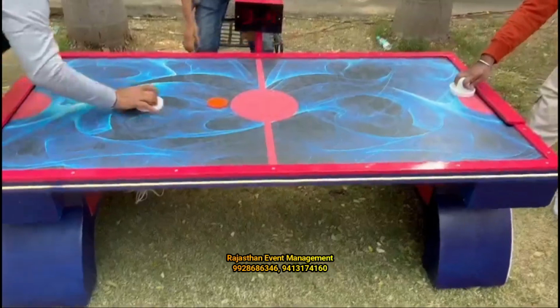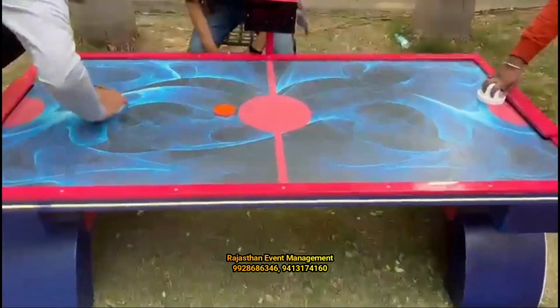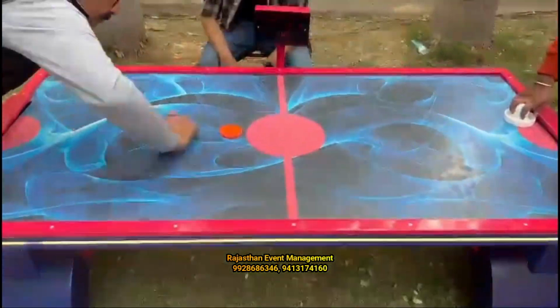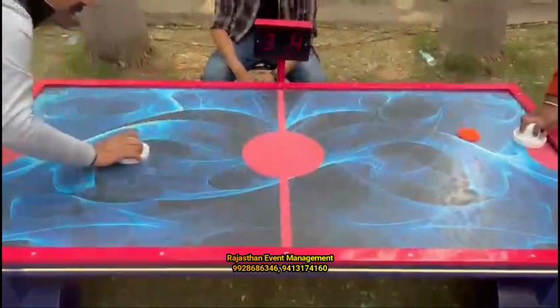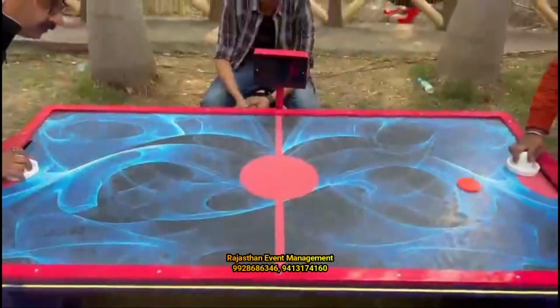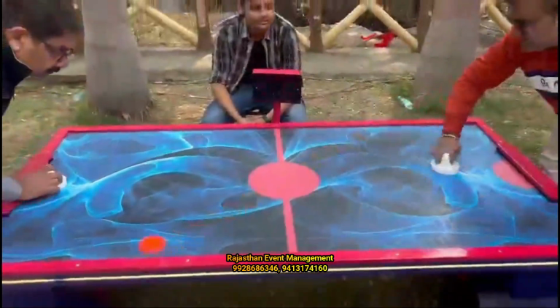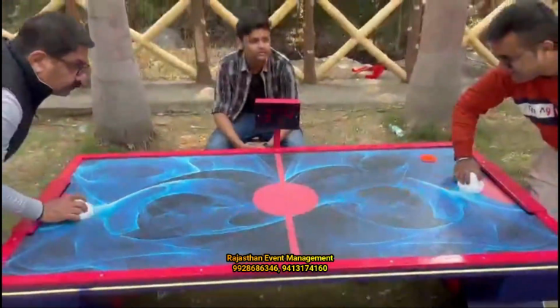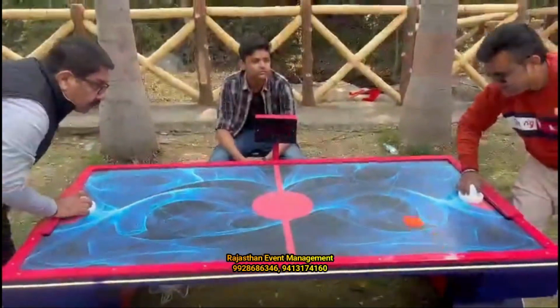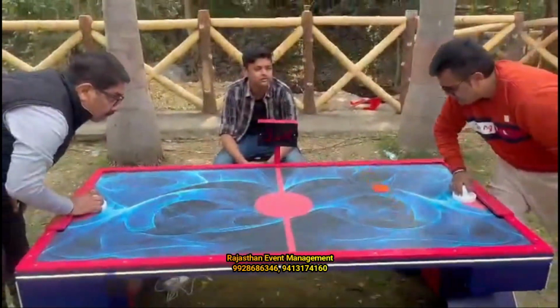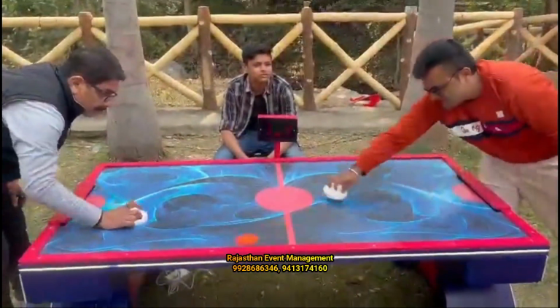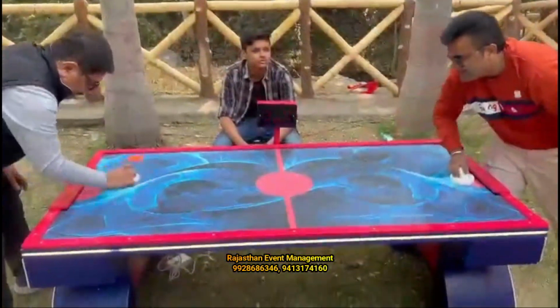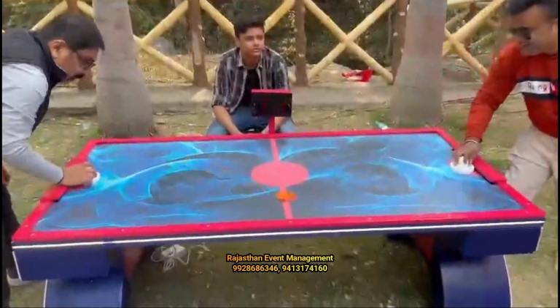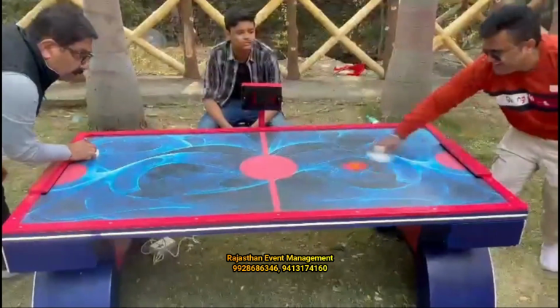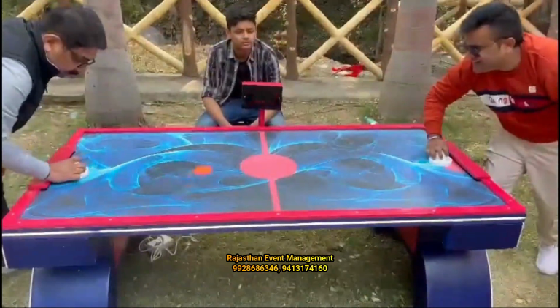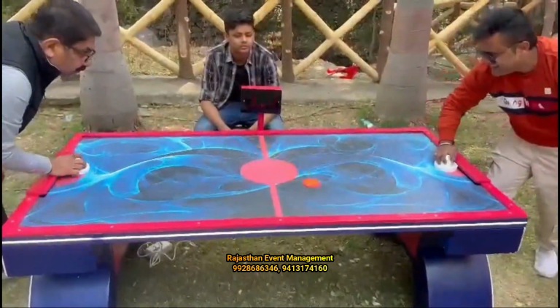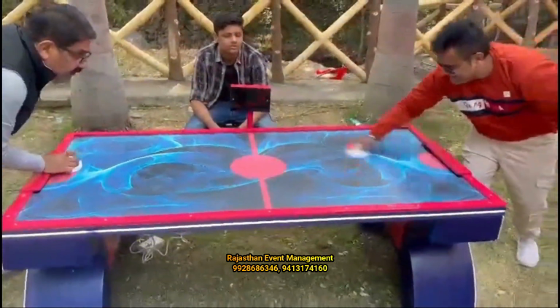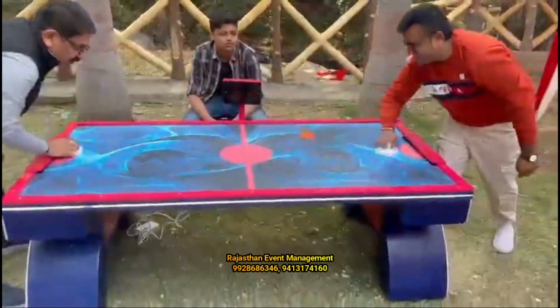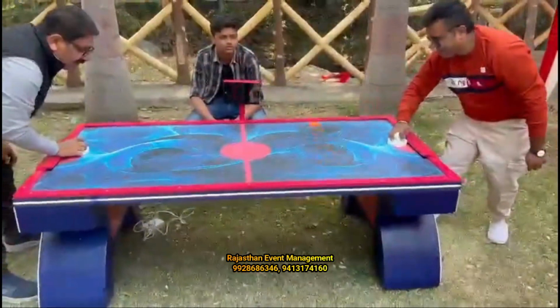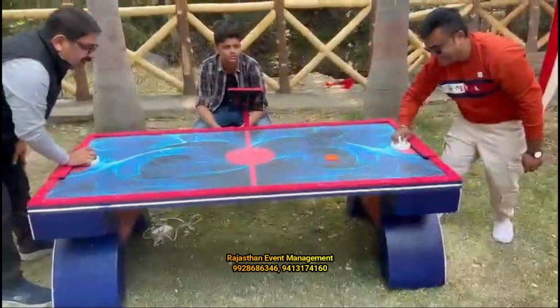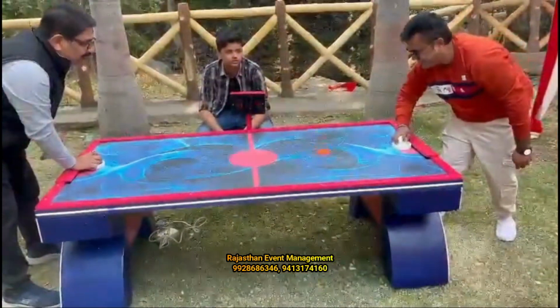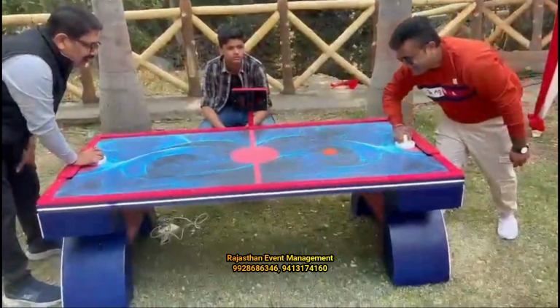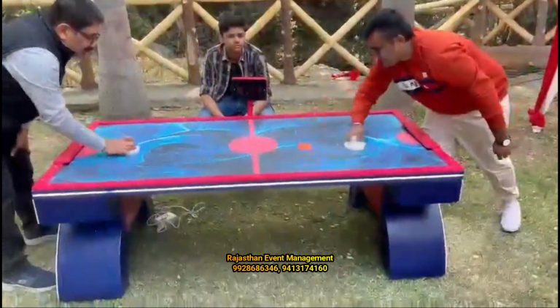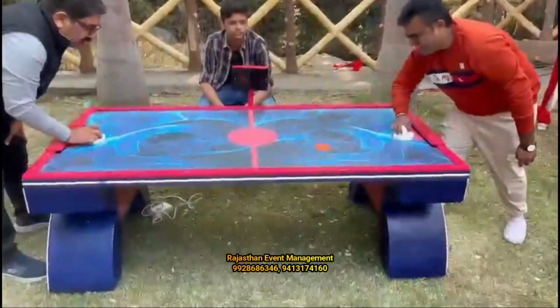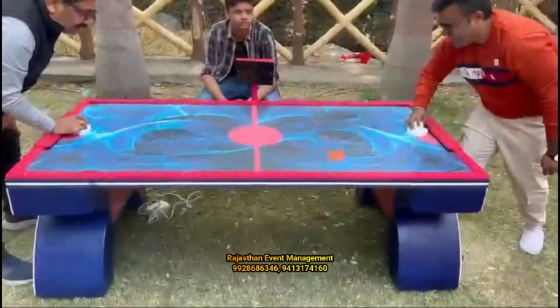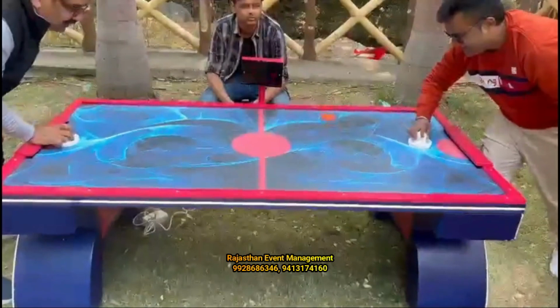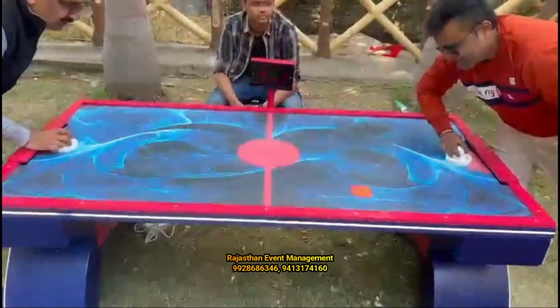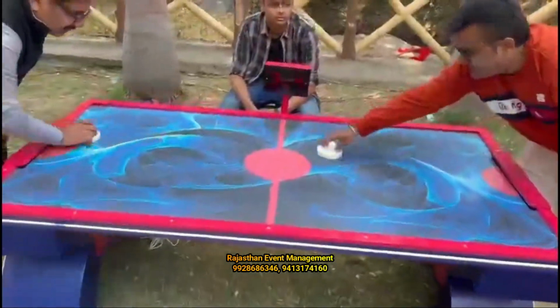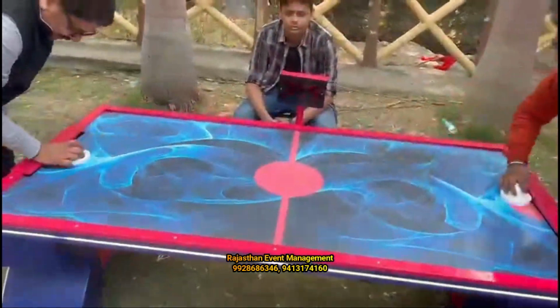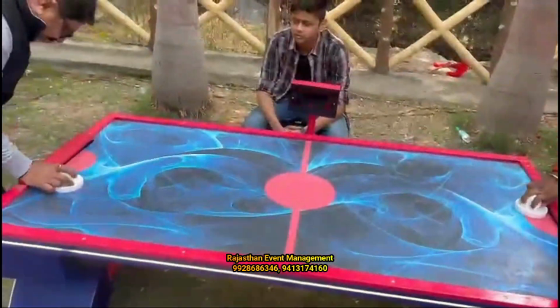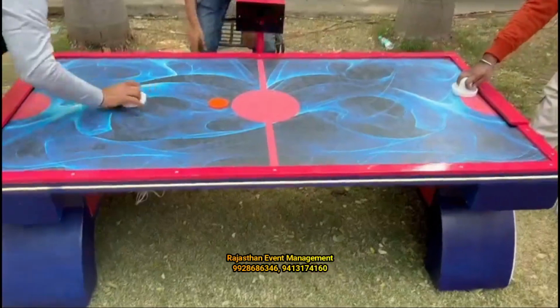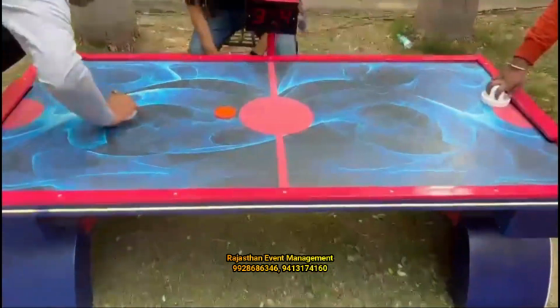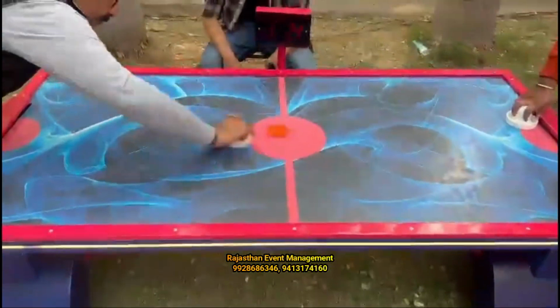Rajasthan Event Management: air hockey tables are a great addition to any party or event. When you hire the air hockey table, you're sure to find it's a fast and fun game, guaranteed to bring out the competitive side in you.